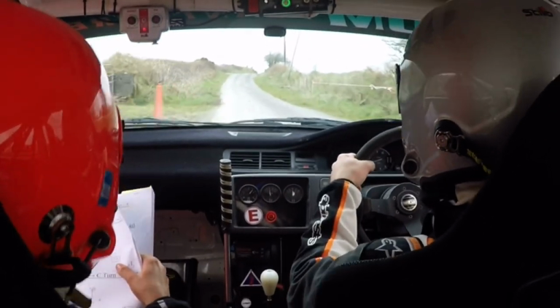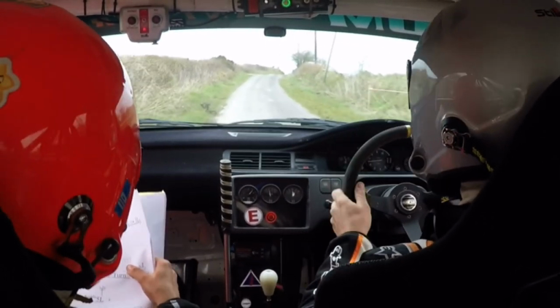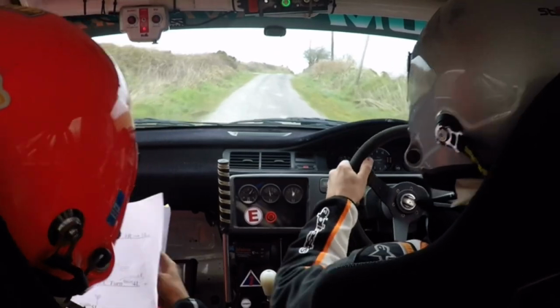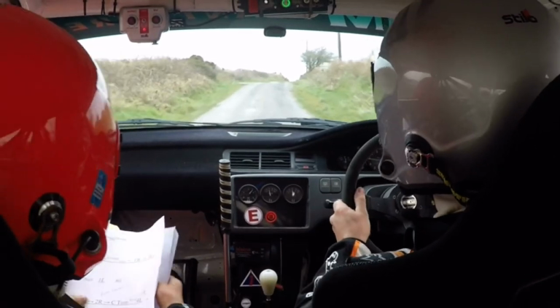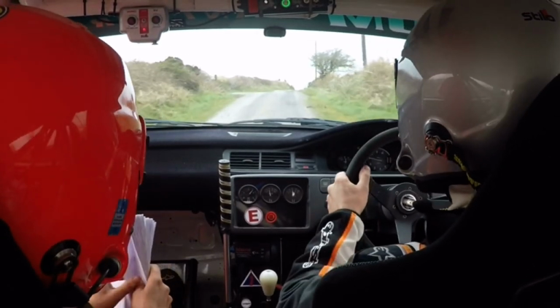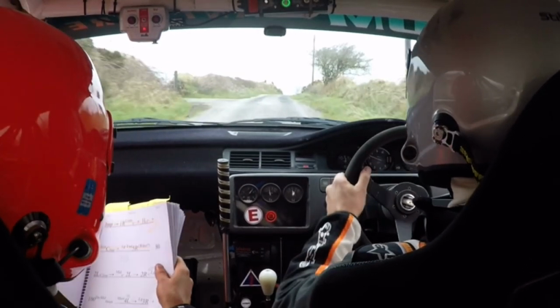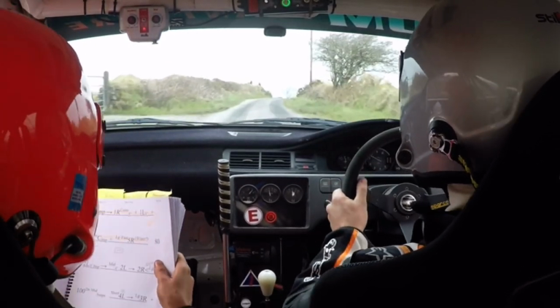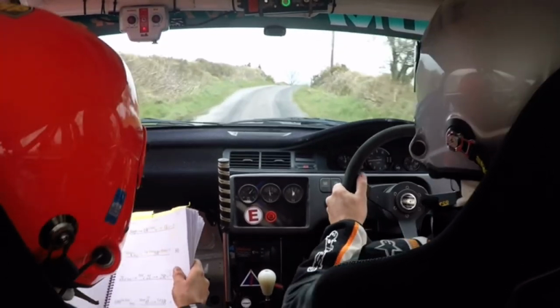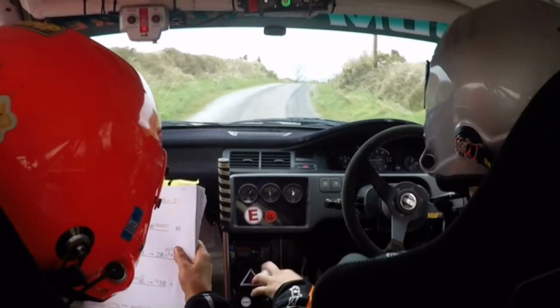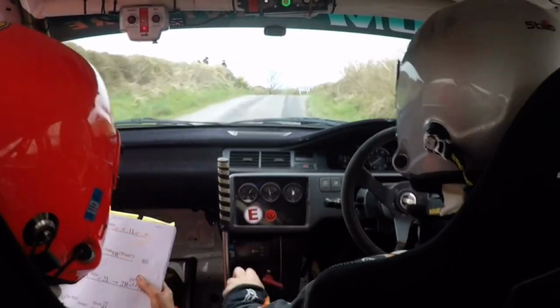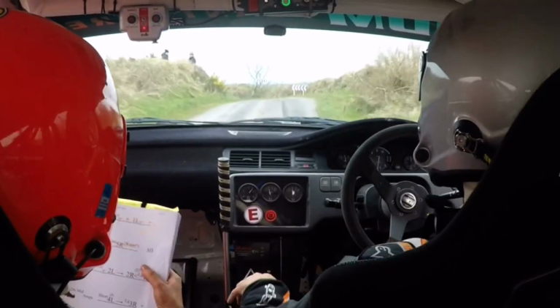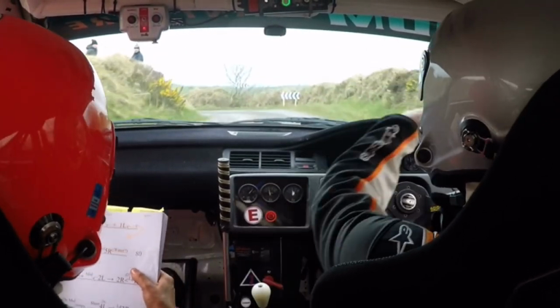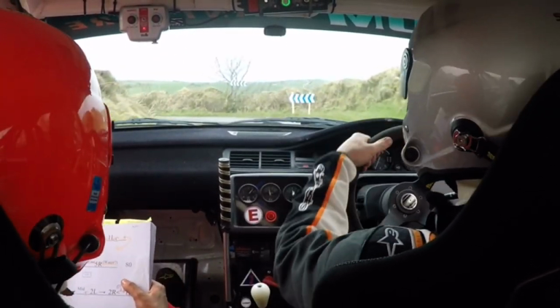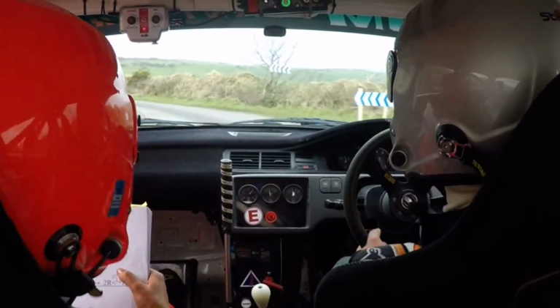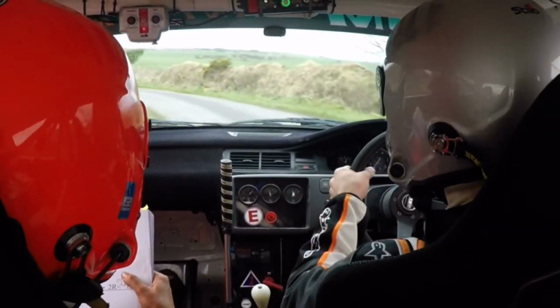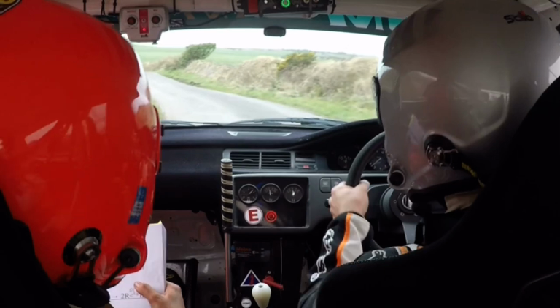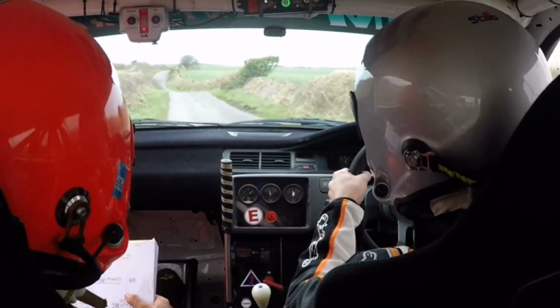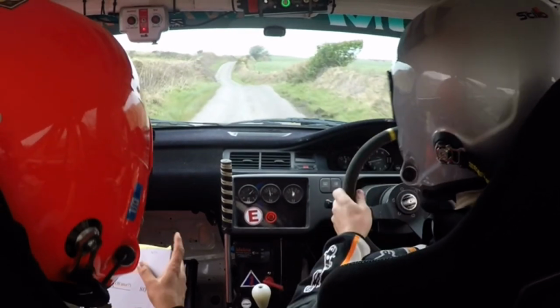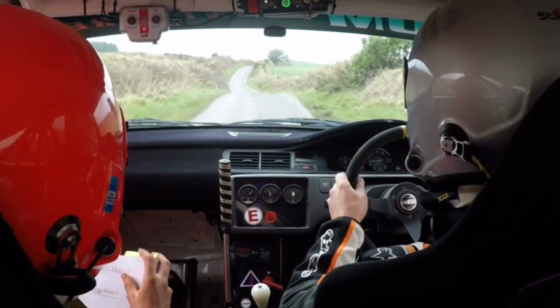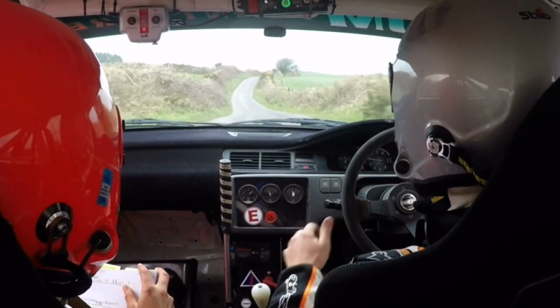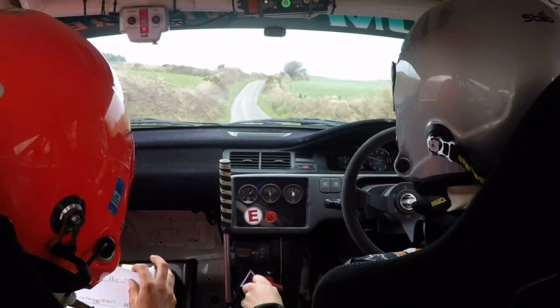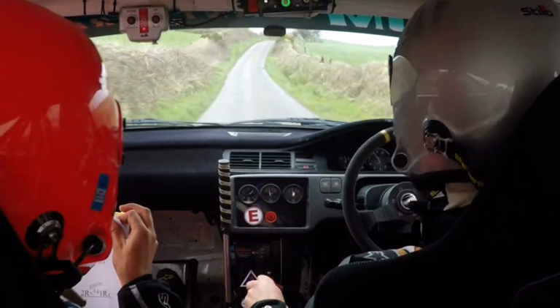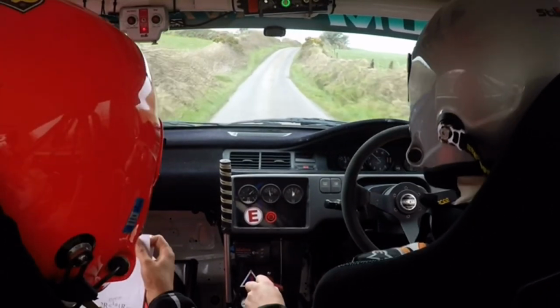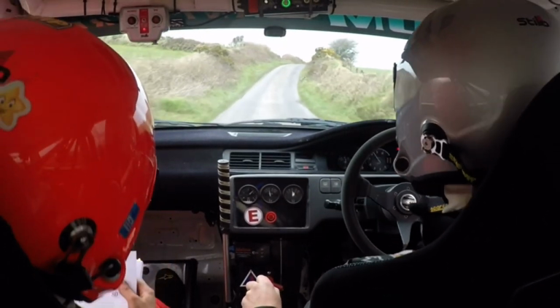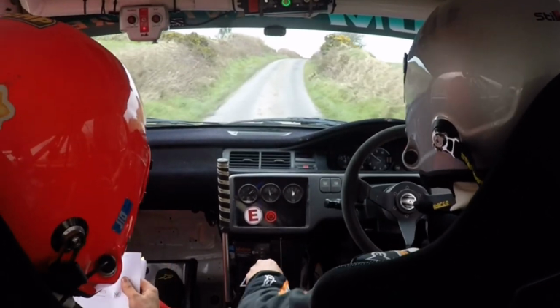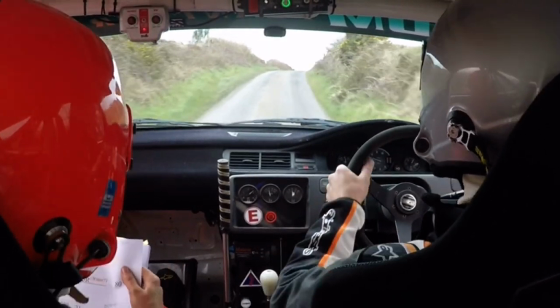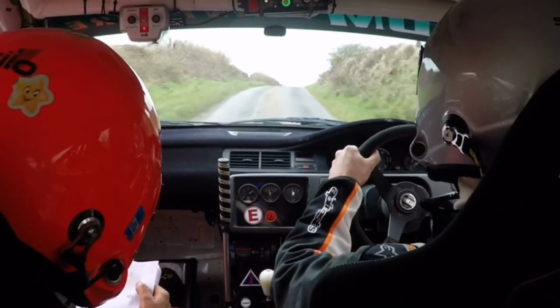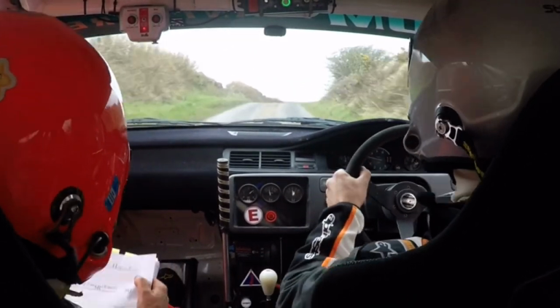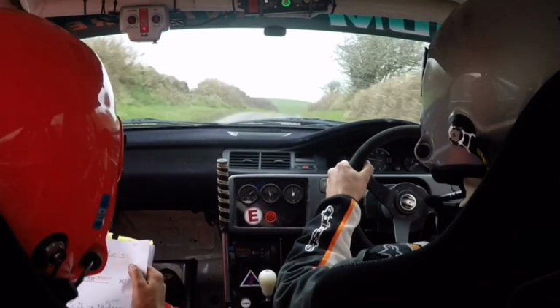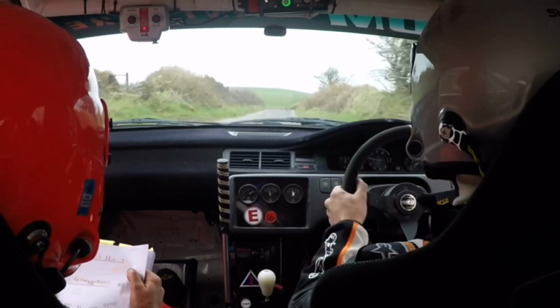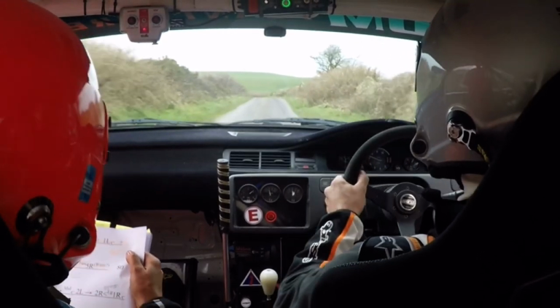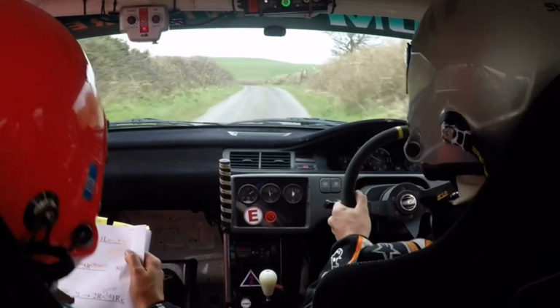Watch it. 1 right, over crest, sudden 5 left. Sudden 5 left. And there's a jump, and a 1 right. Continues. 1 left, over crest. And slow crest, and jump slow.